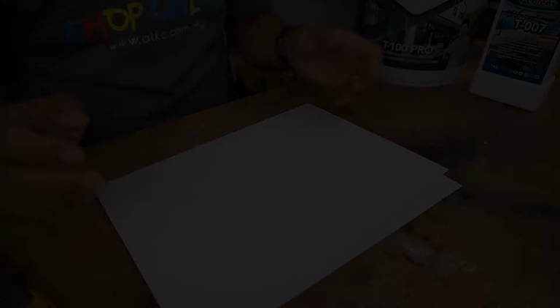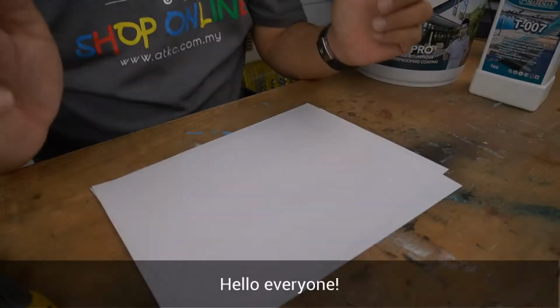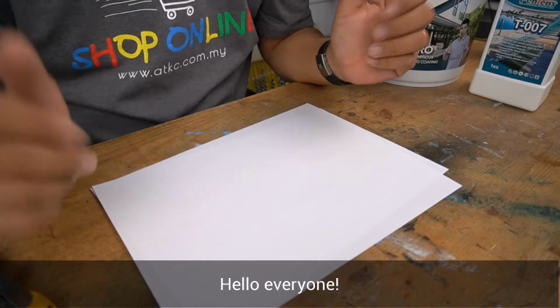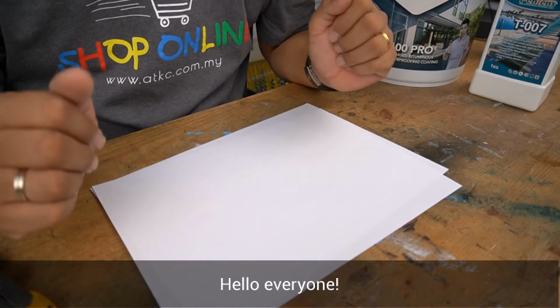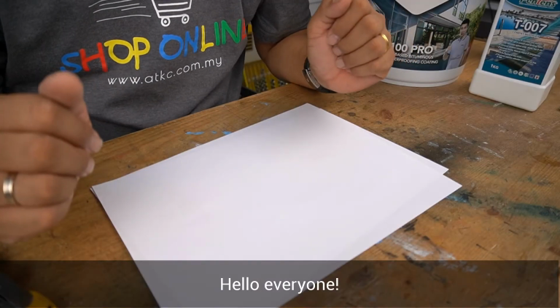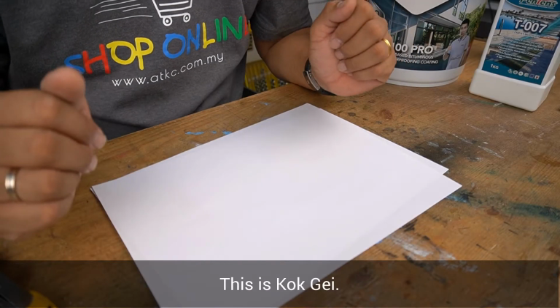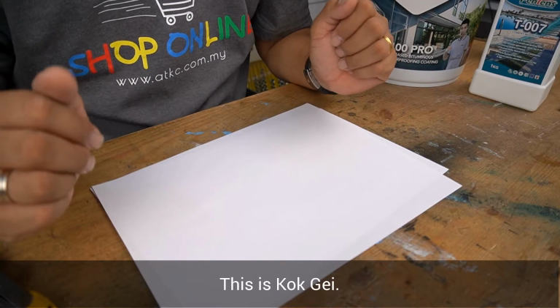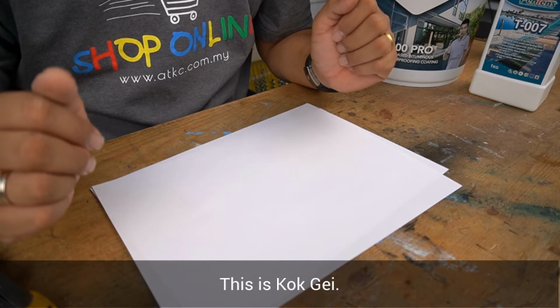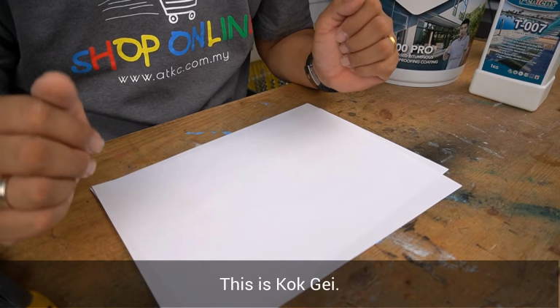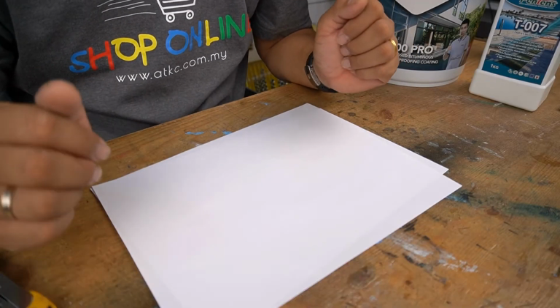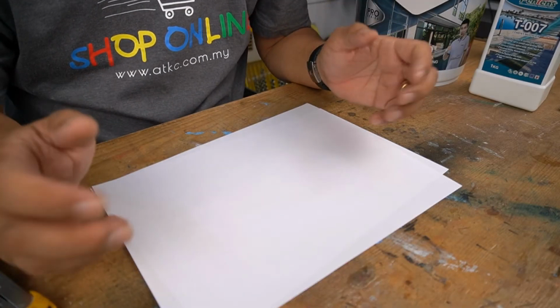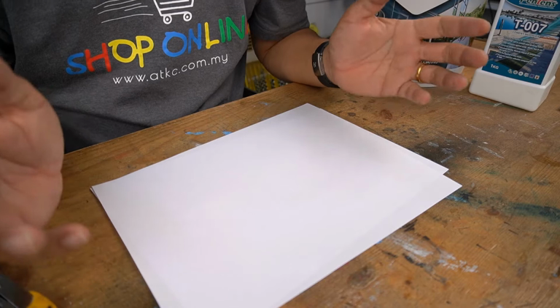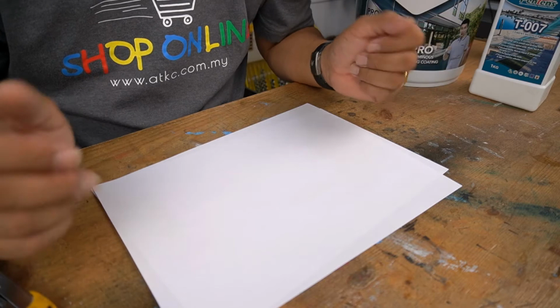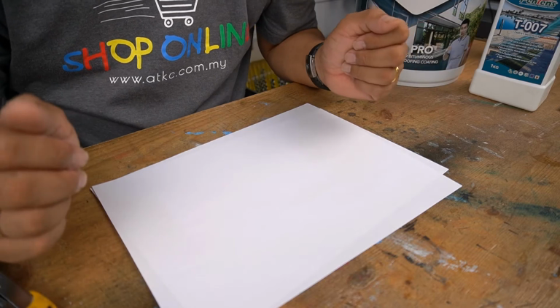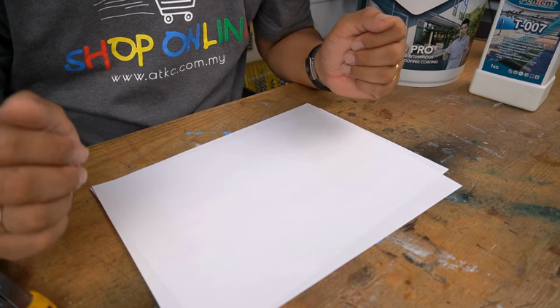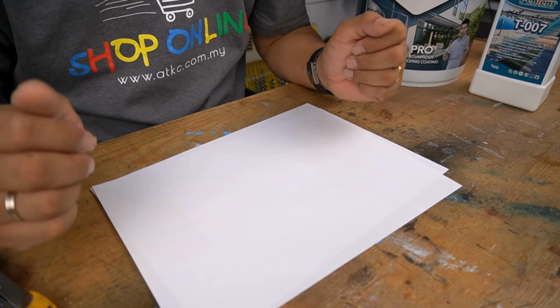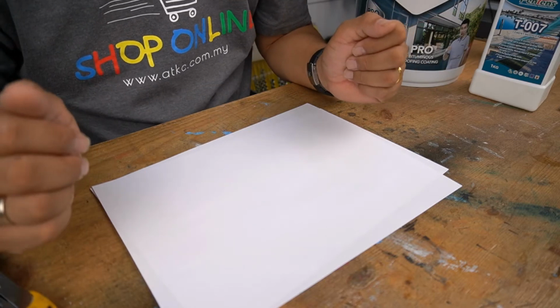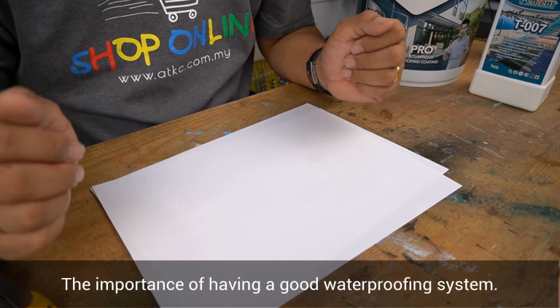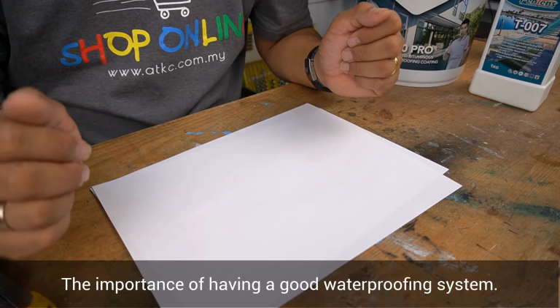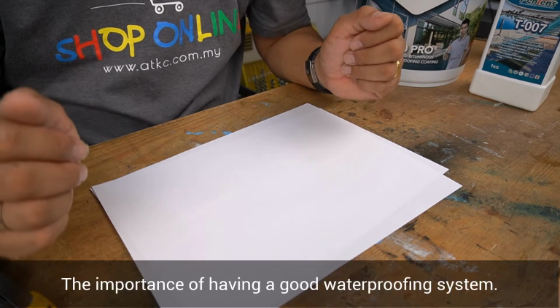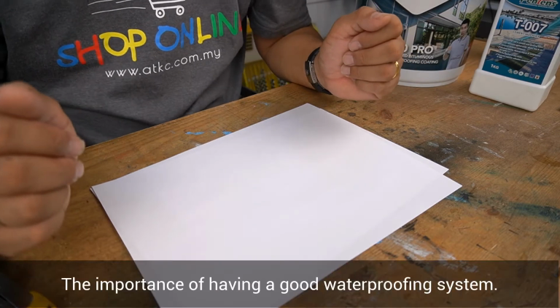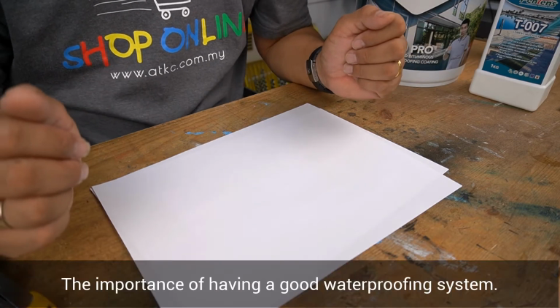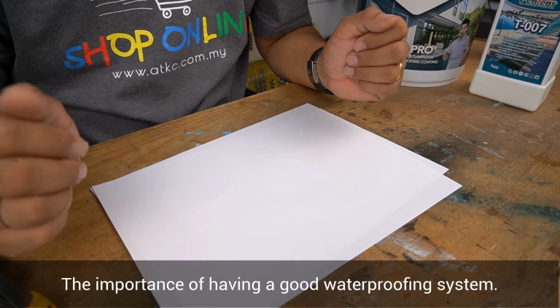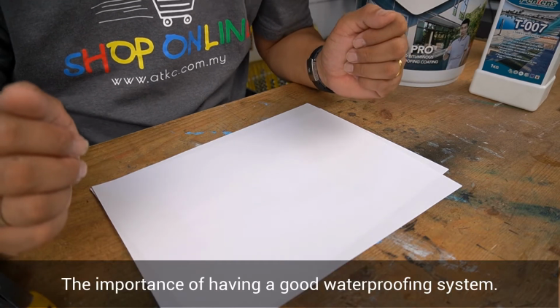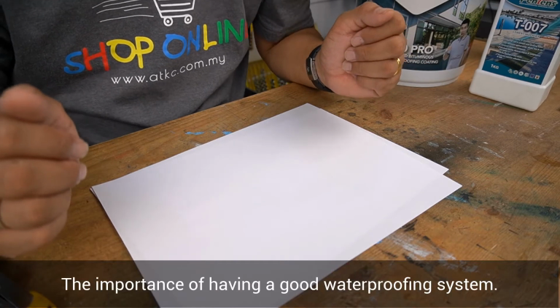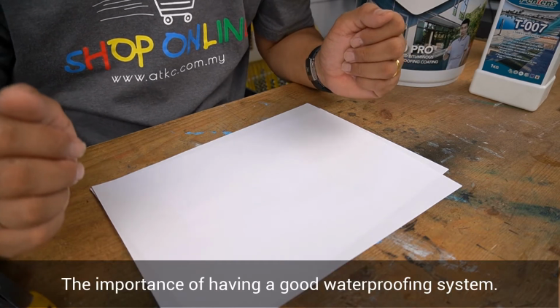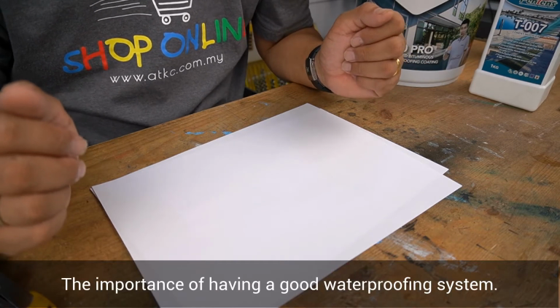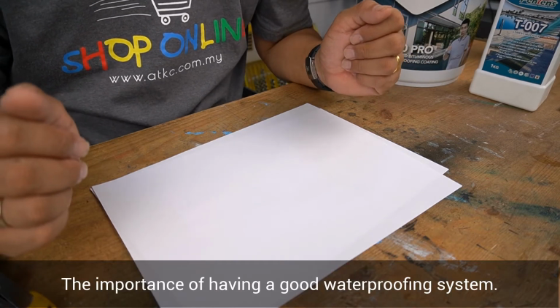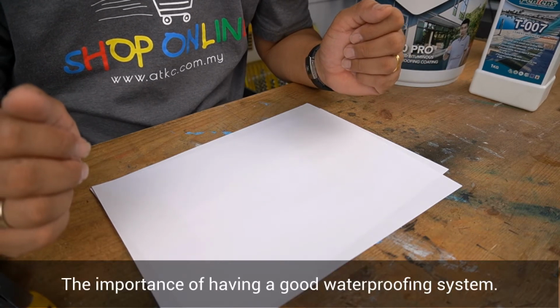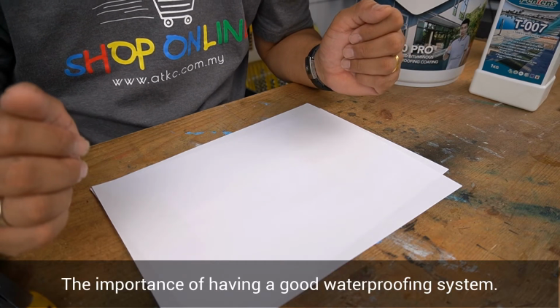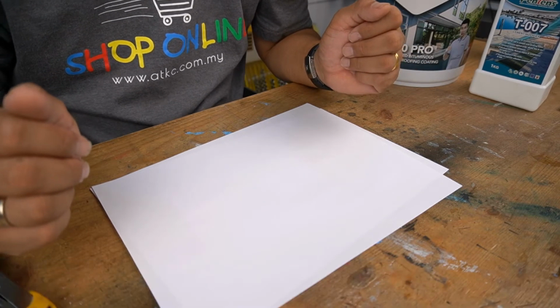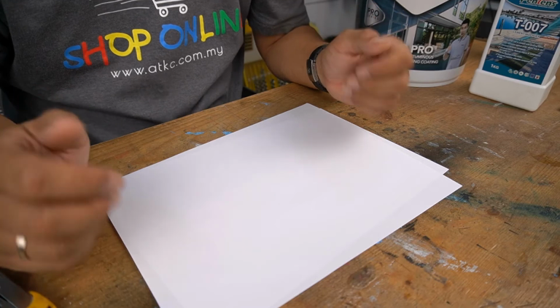The importance of having a good waterproofing system. Hello everyone, this is Korgay. Today I would like to share with you the importance of having a good waterproofing system.